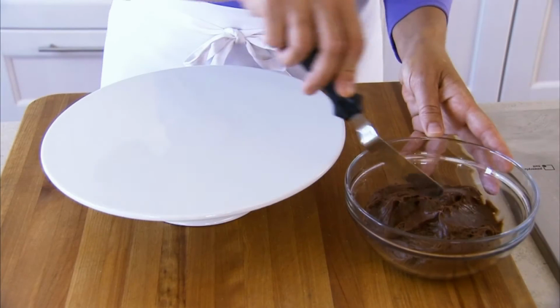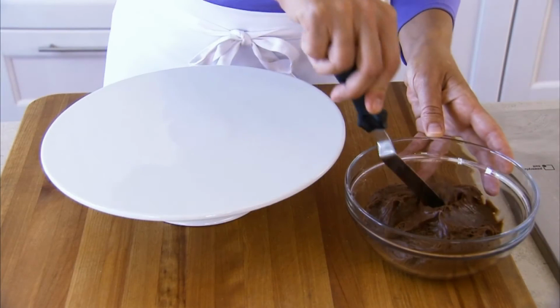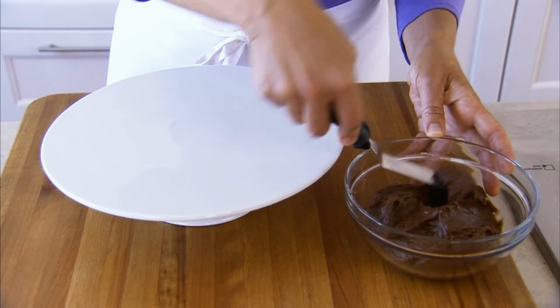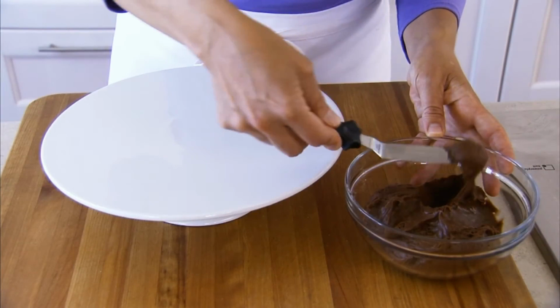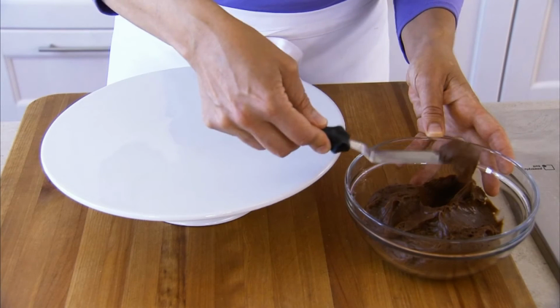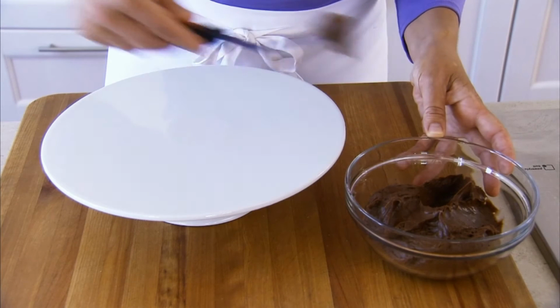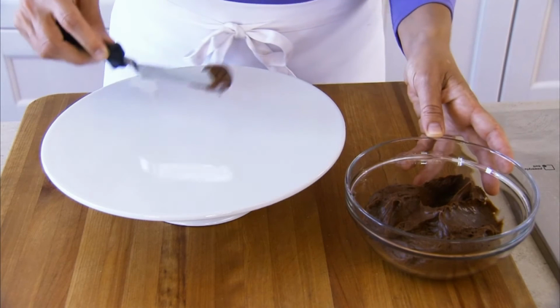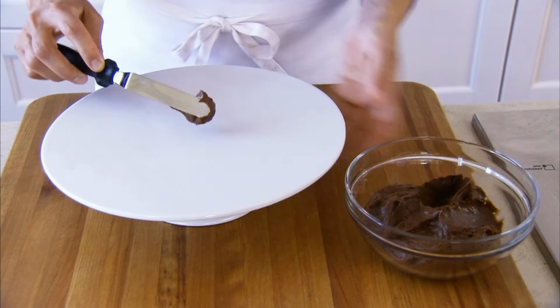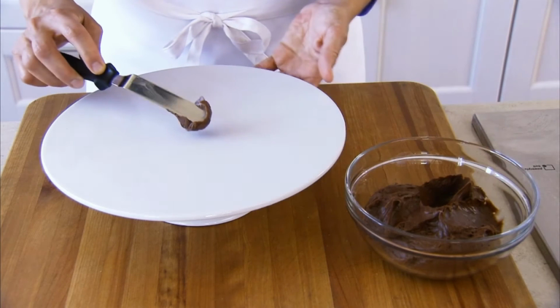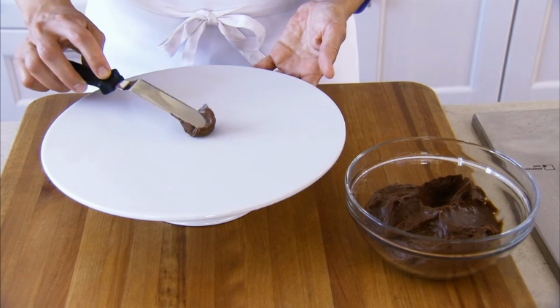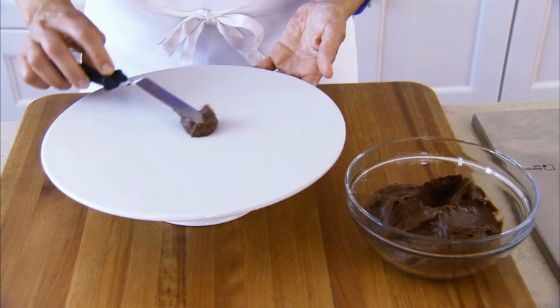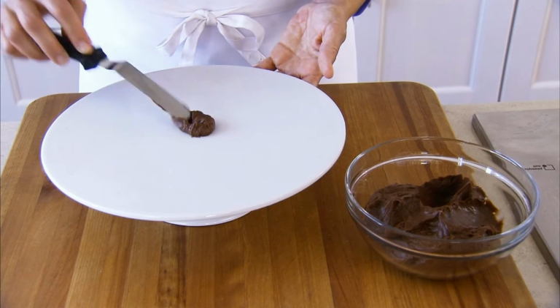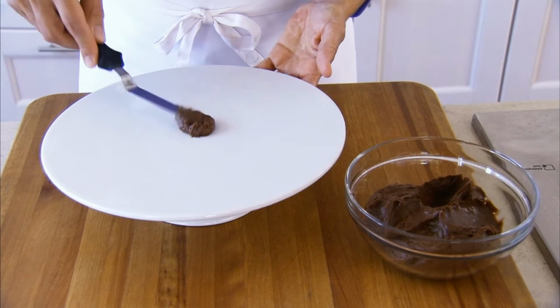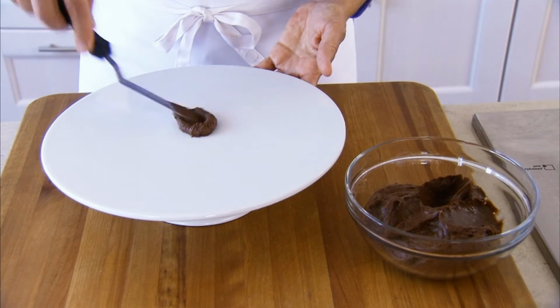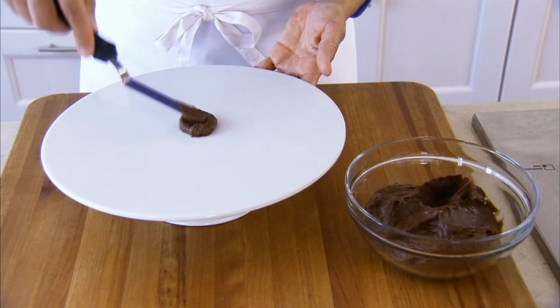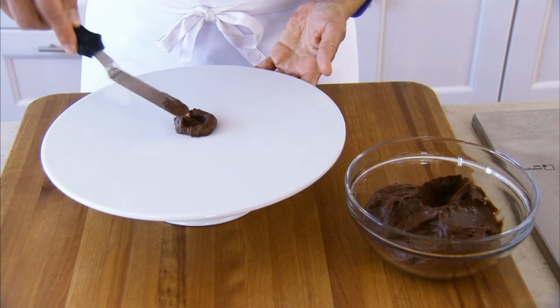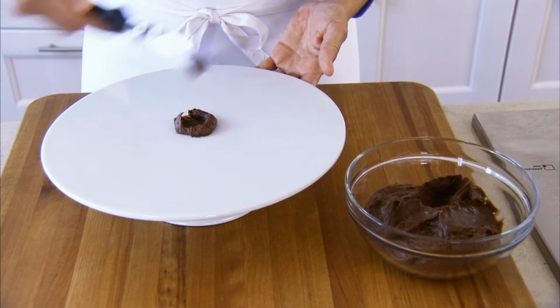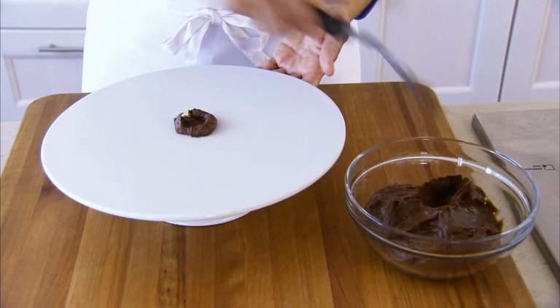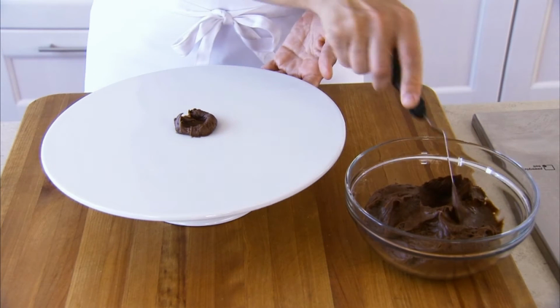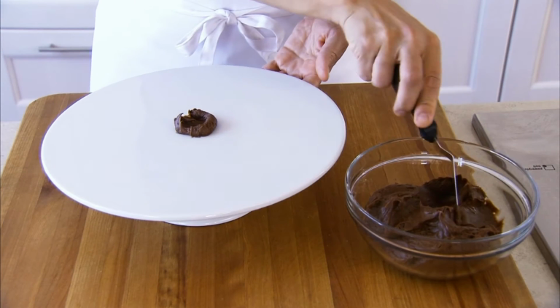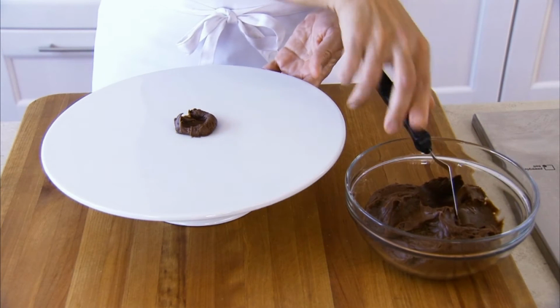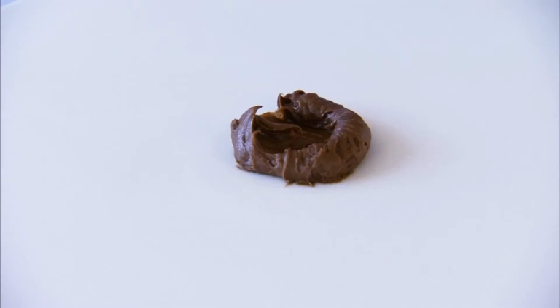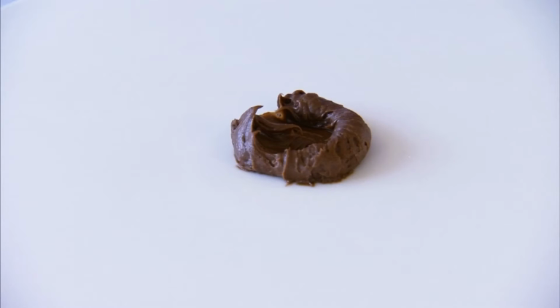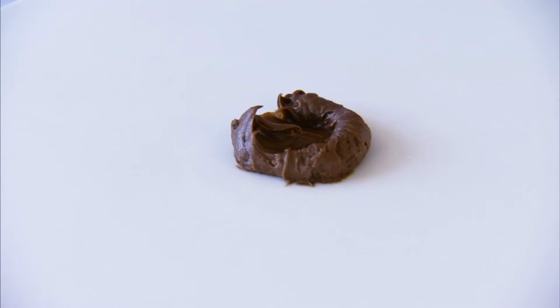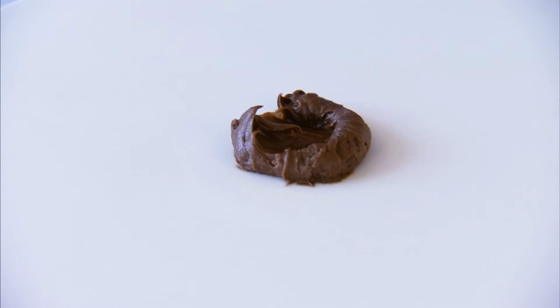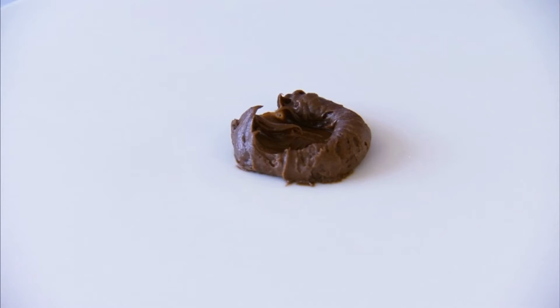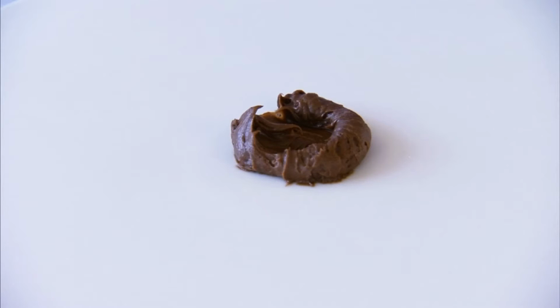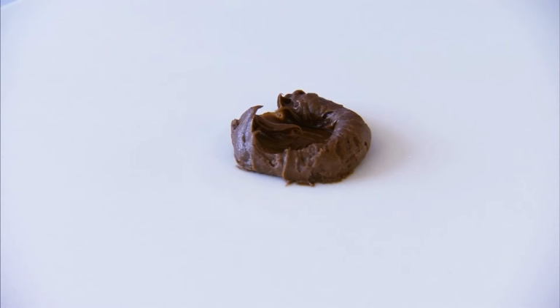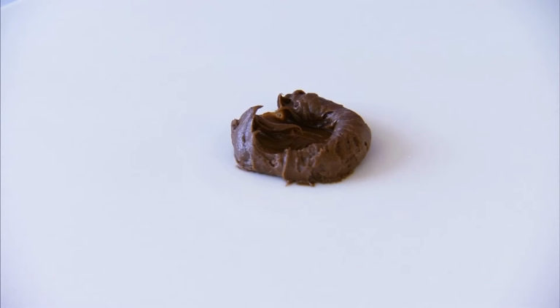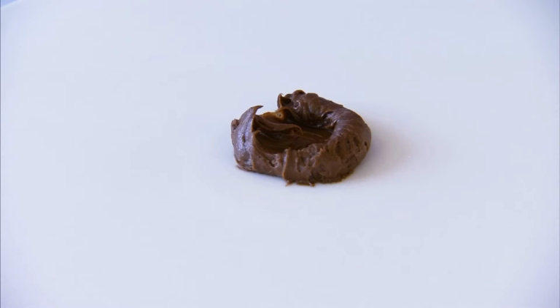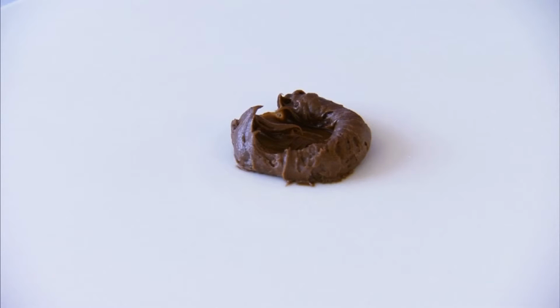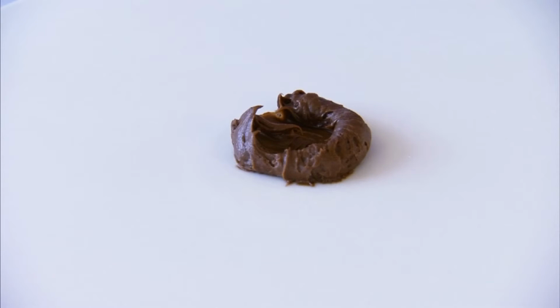Next, put a small amount of icing right in the middle of your cake platter. It will act as a kind of glue so your cake doesn't slide around as you frost it.